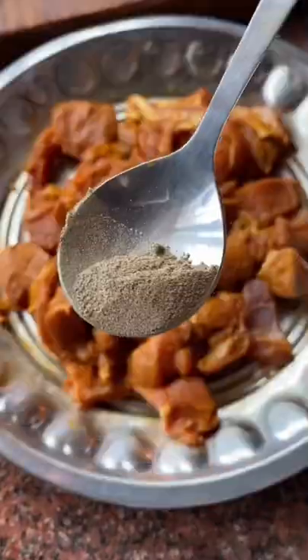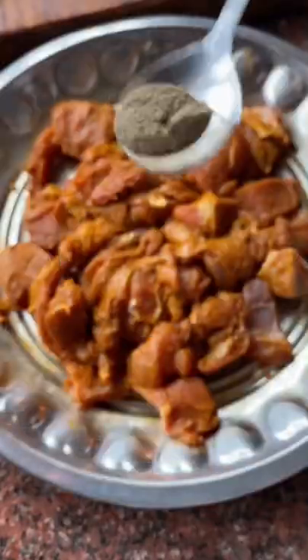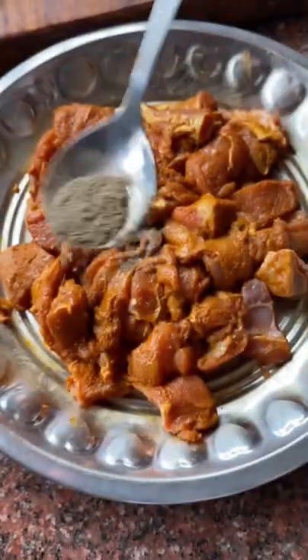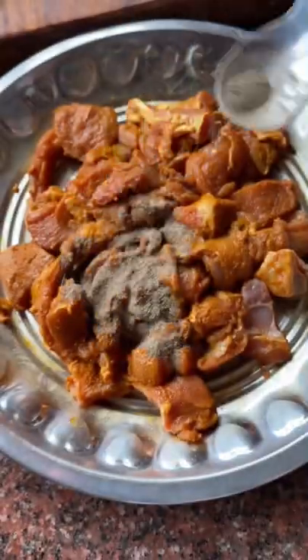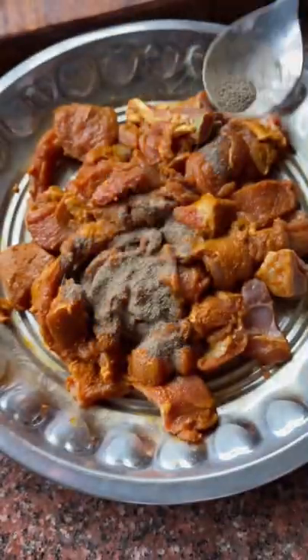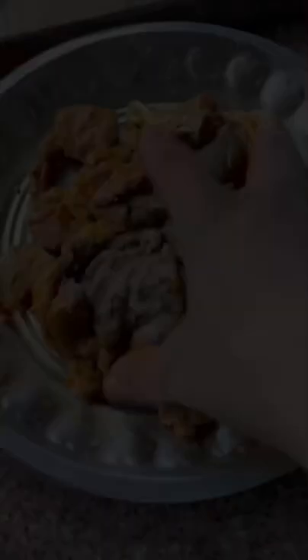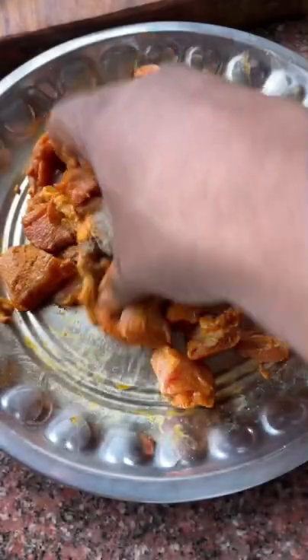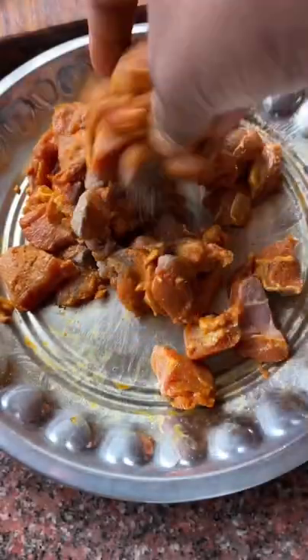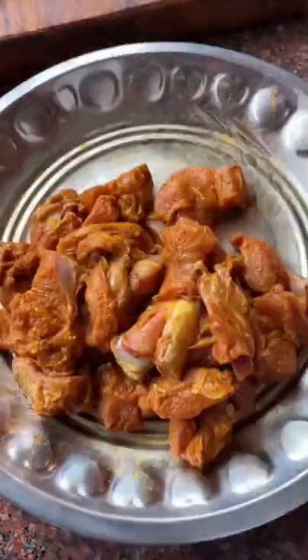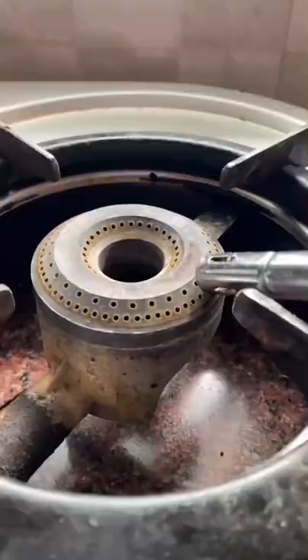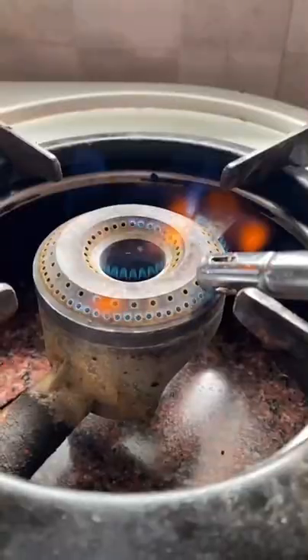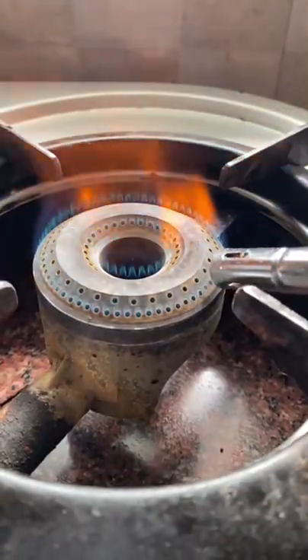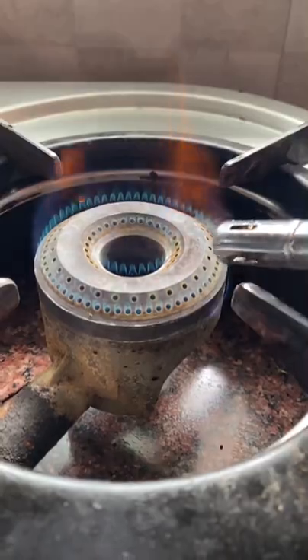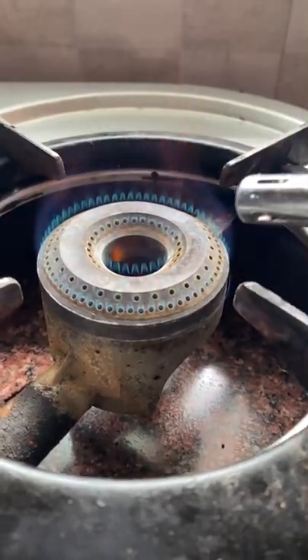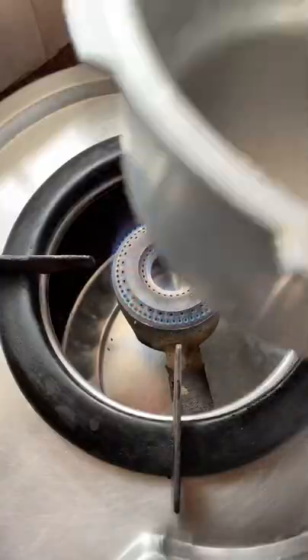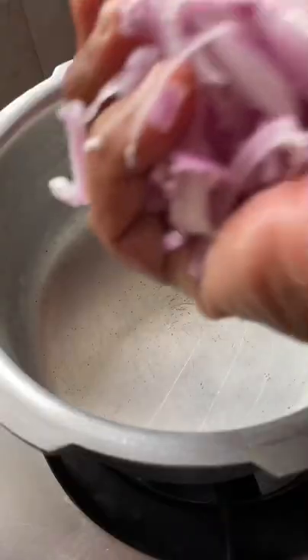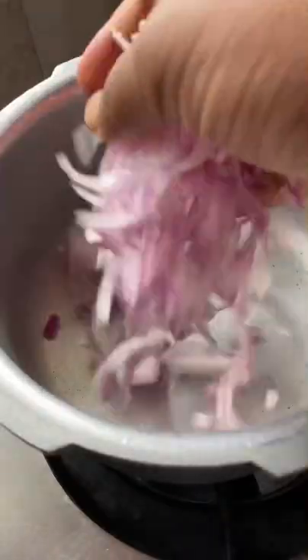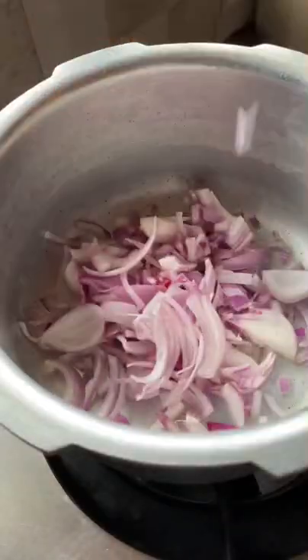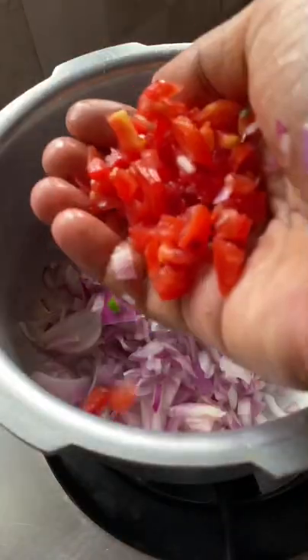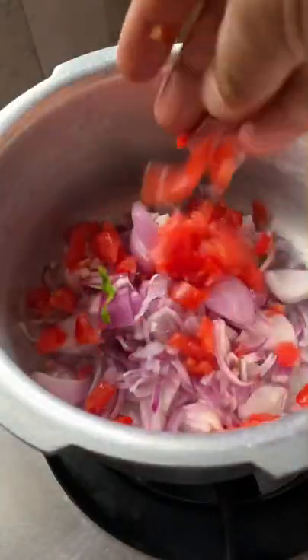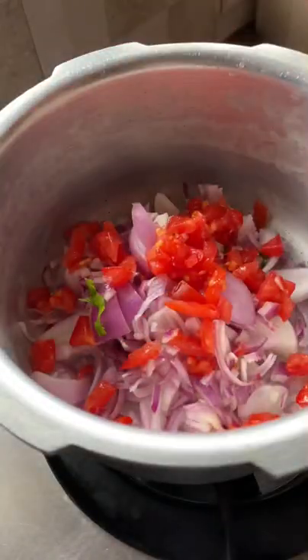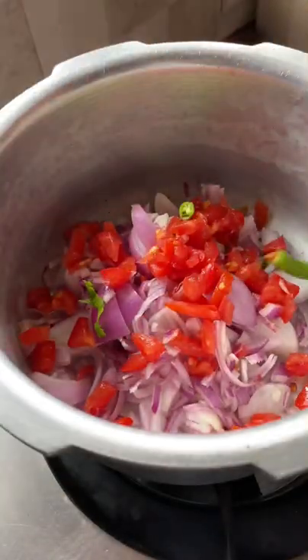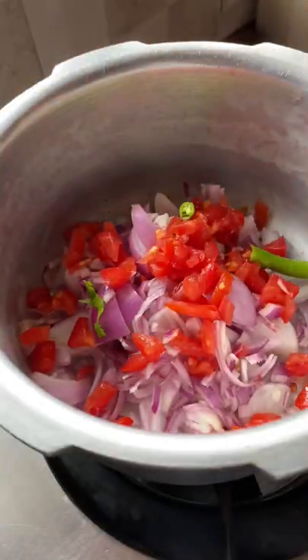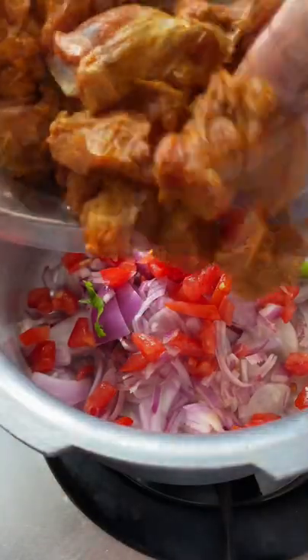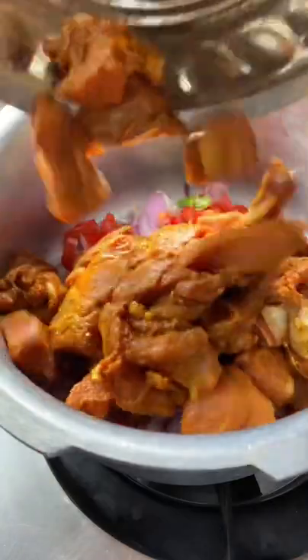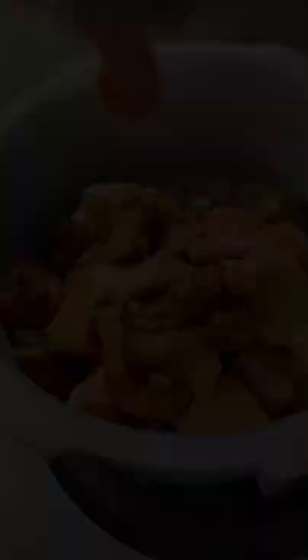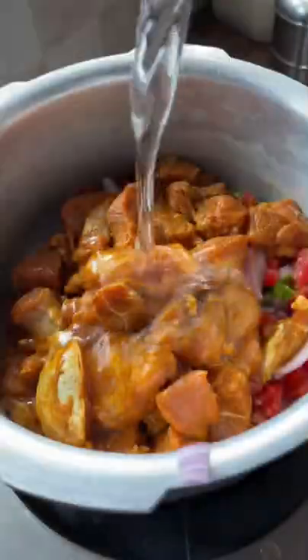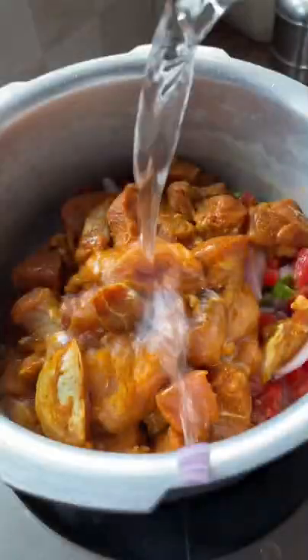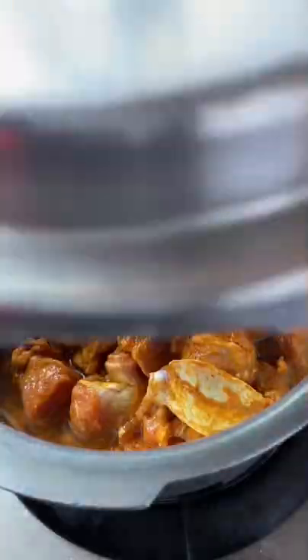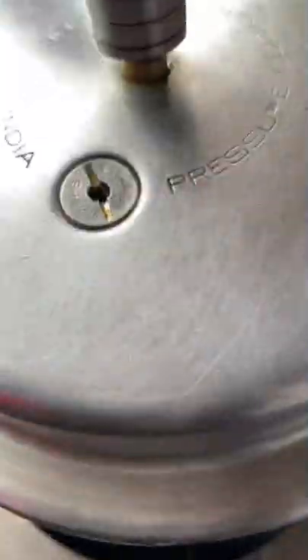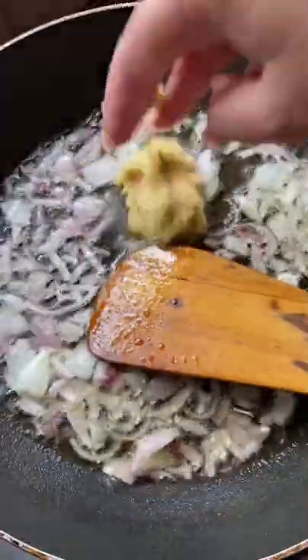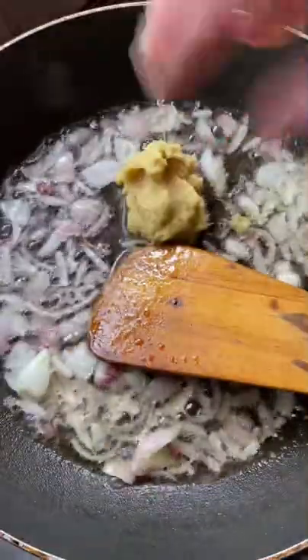Don't use the masala without marinating. Add 1 tablespoon of meat masala and 1 tablespoon of pepper in the cooker. Let's close the pan for 3 whistles.